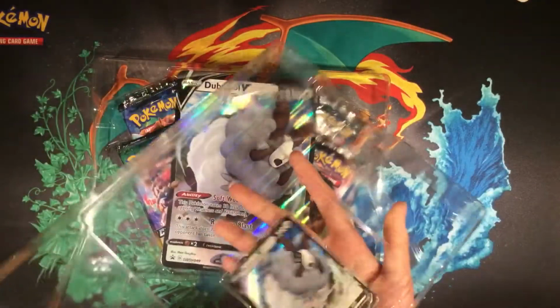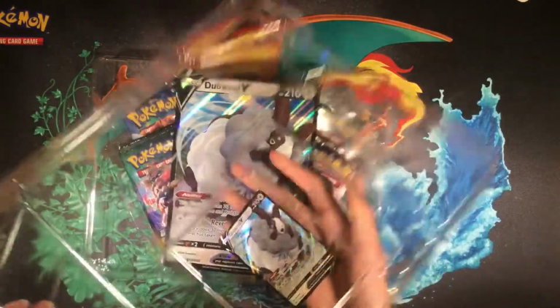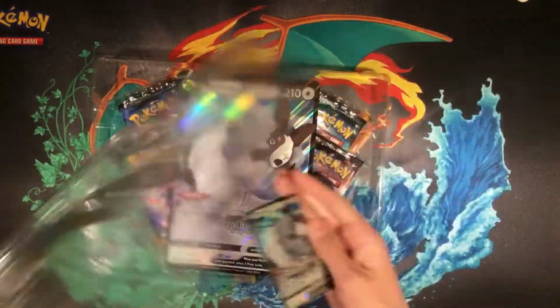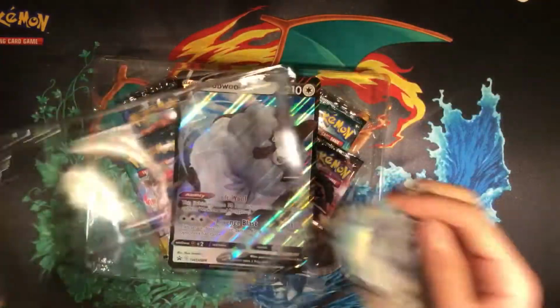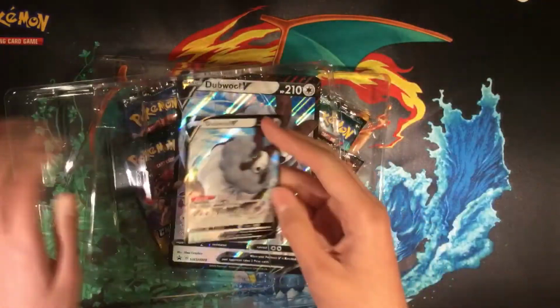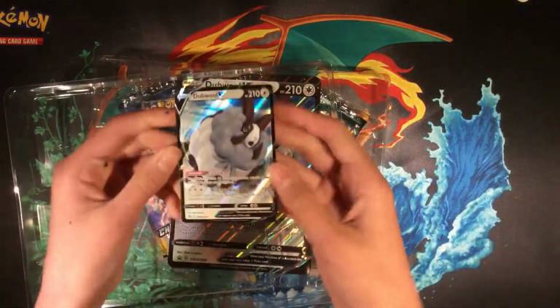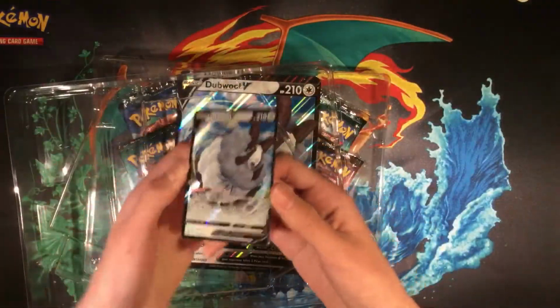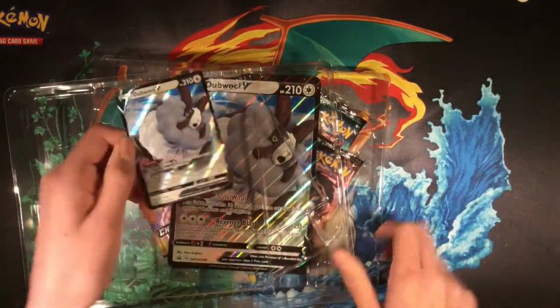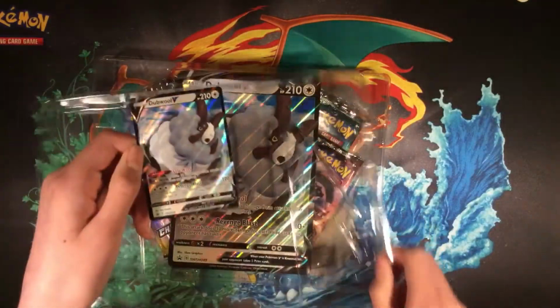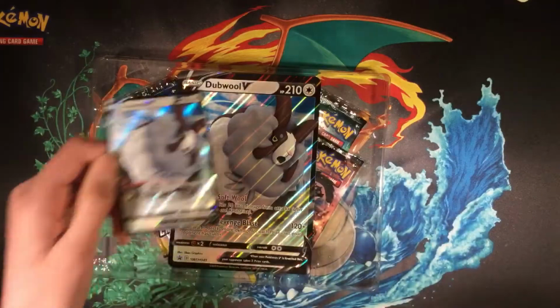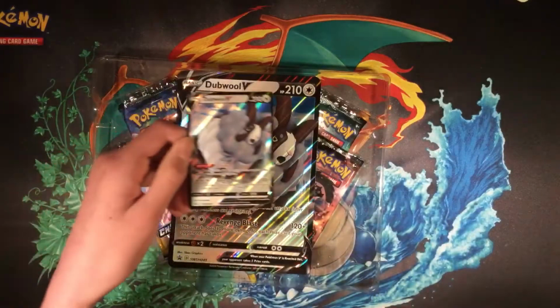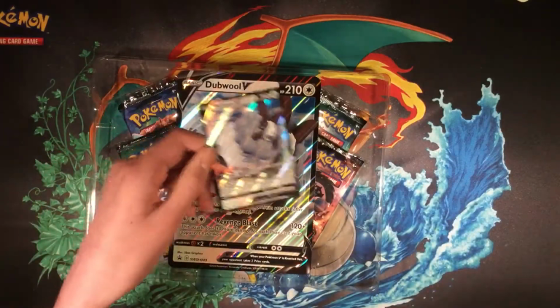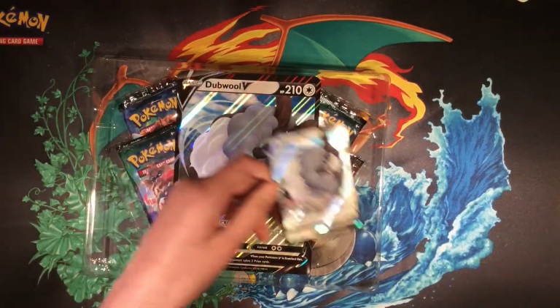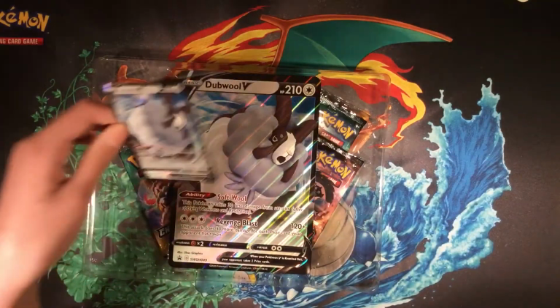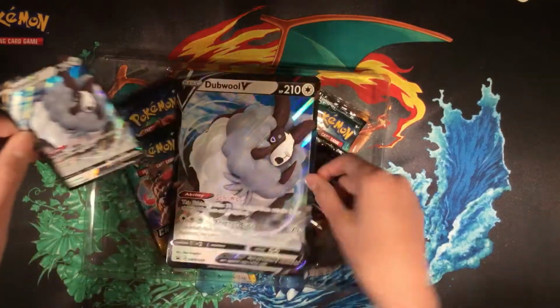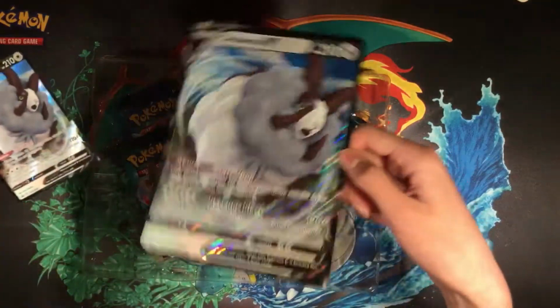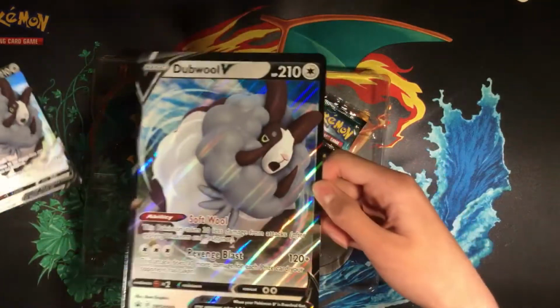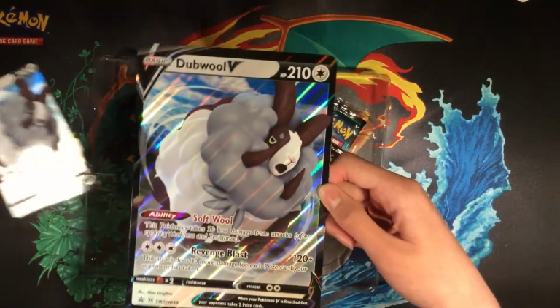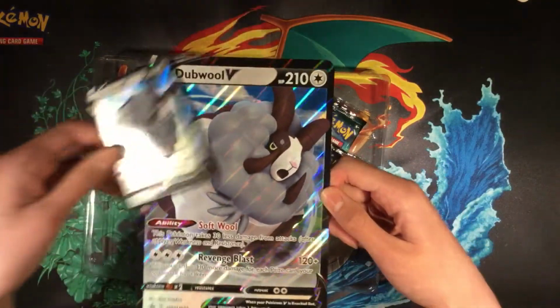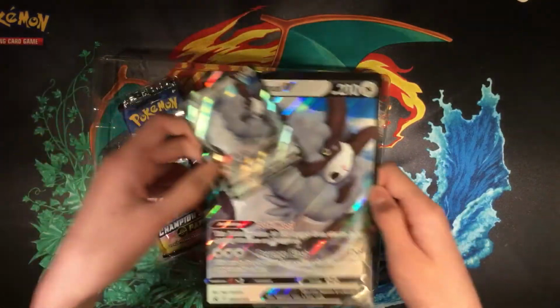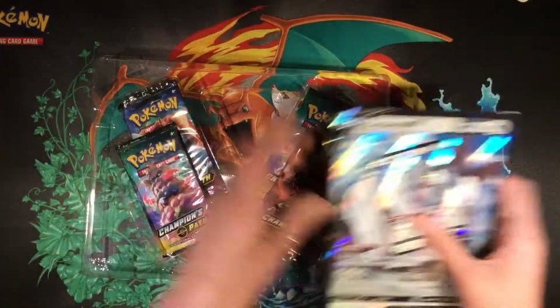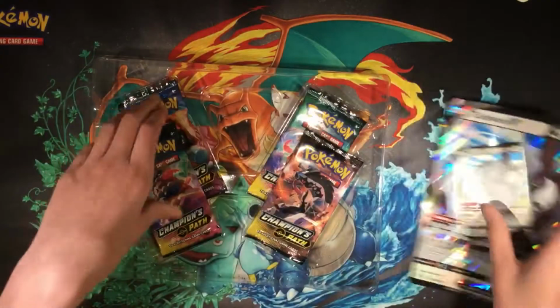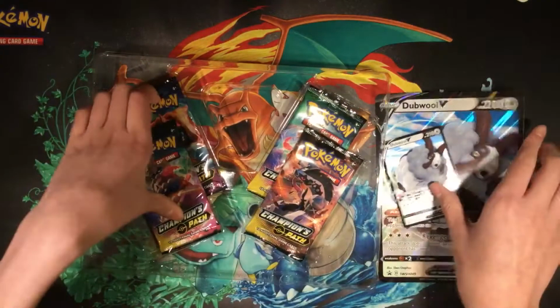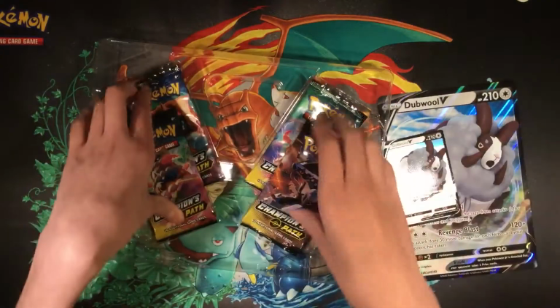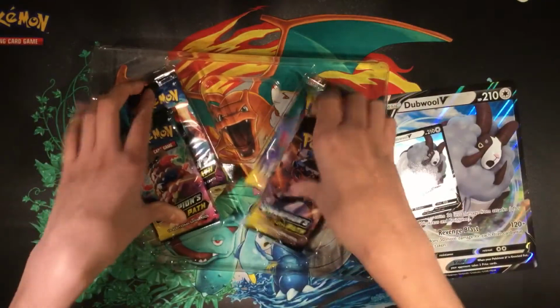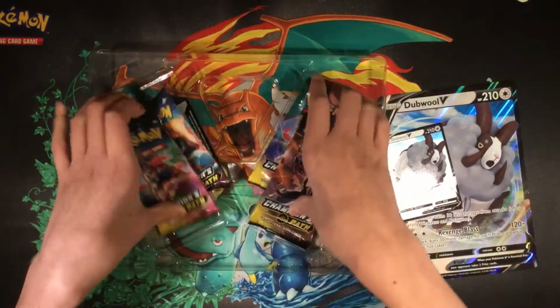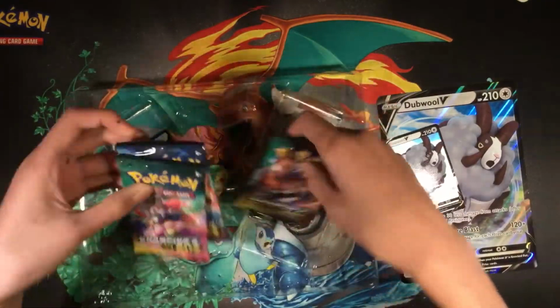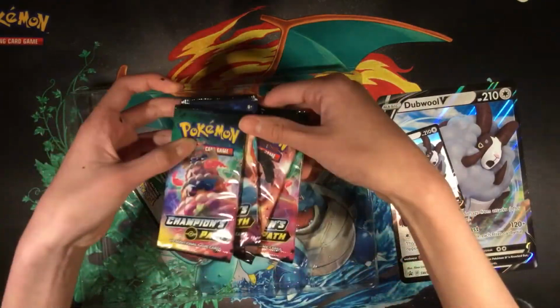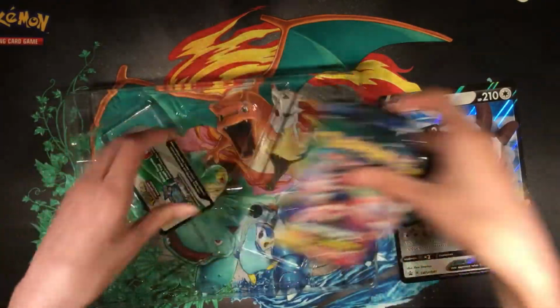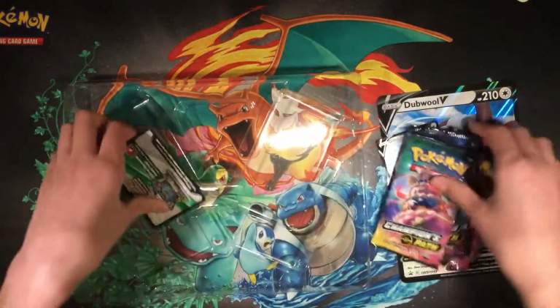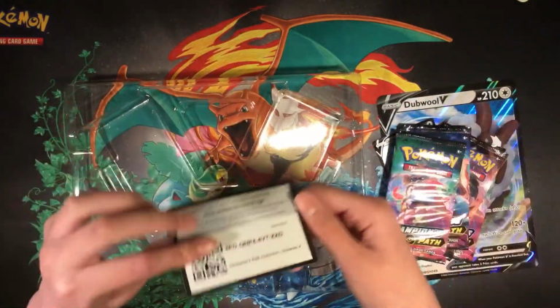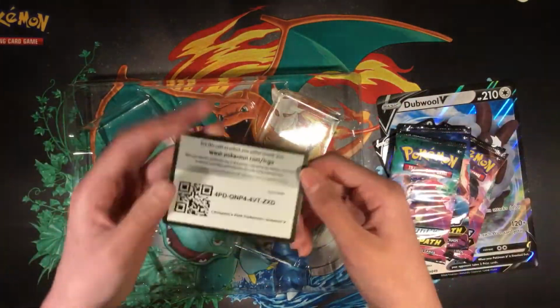So inside the box you get a Dovu V card and you also got a jumbo sized Dovu V card, and four packs of Champion Path, and also a code card.